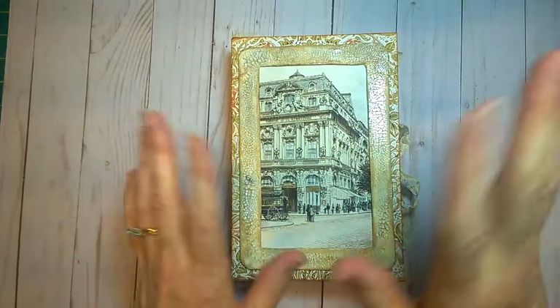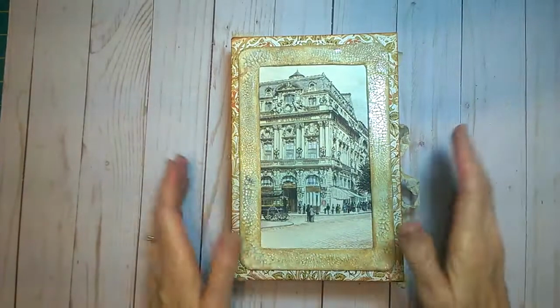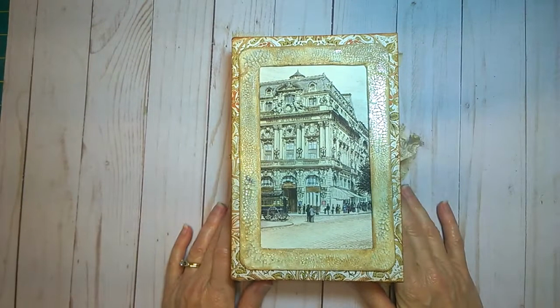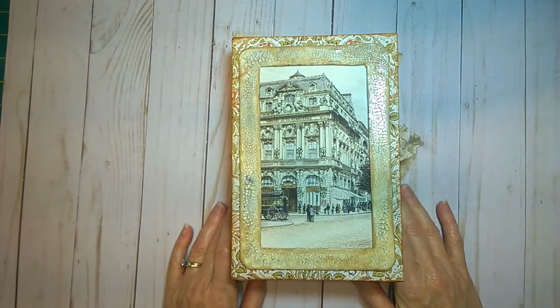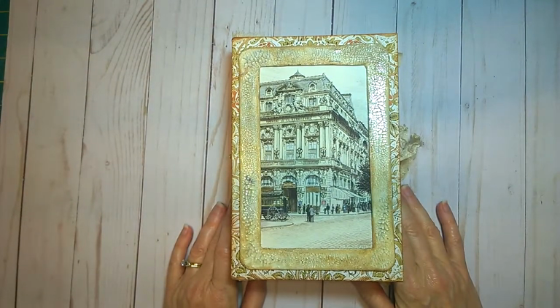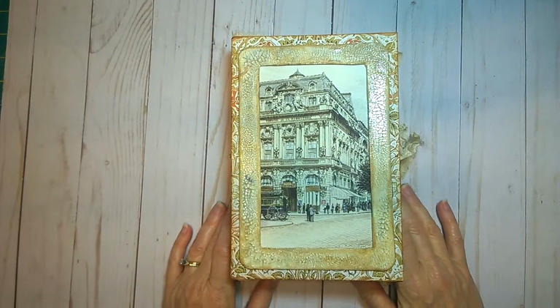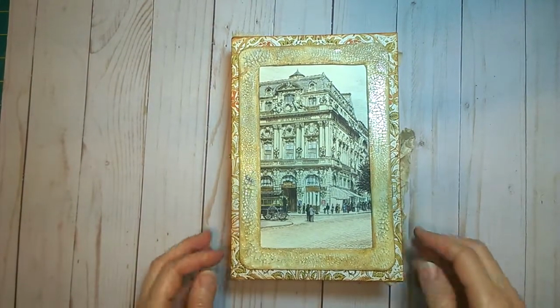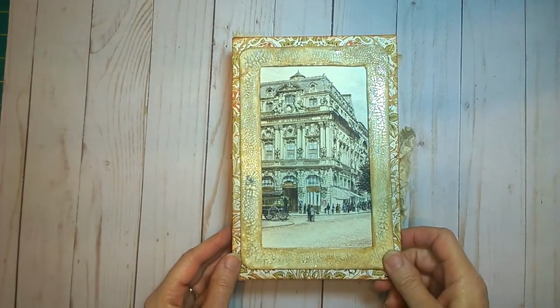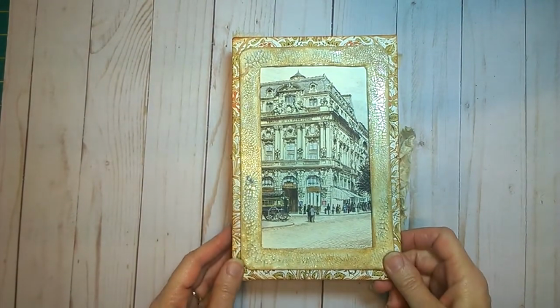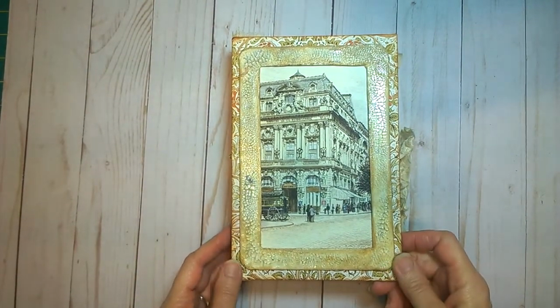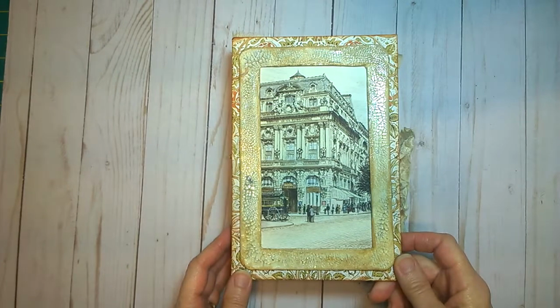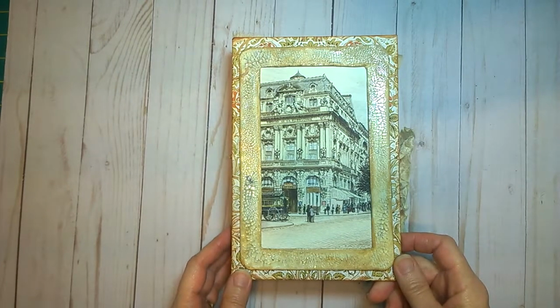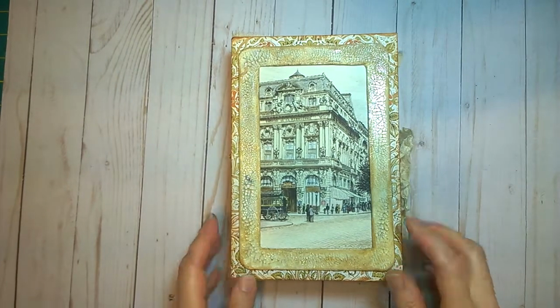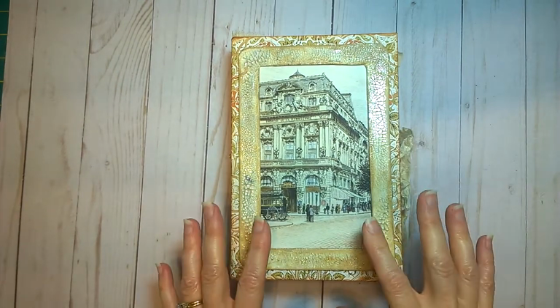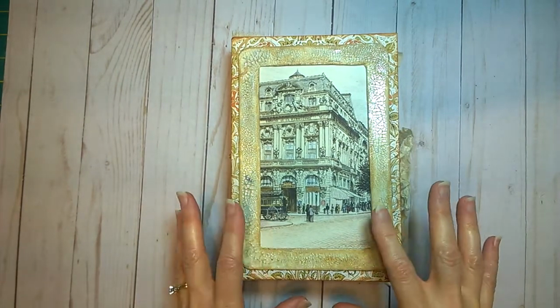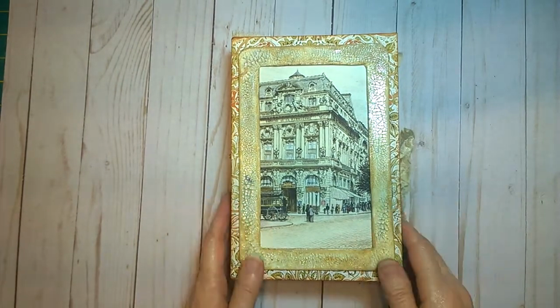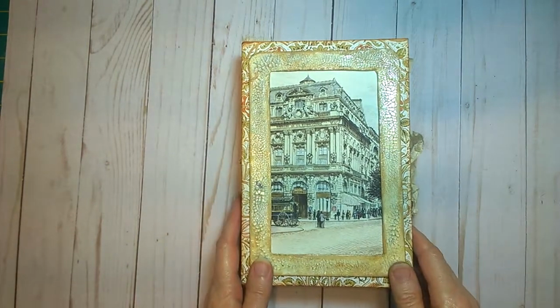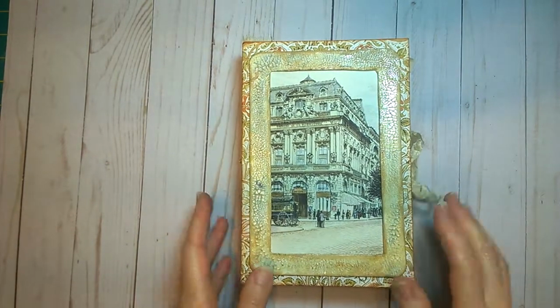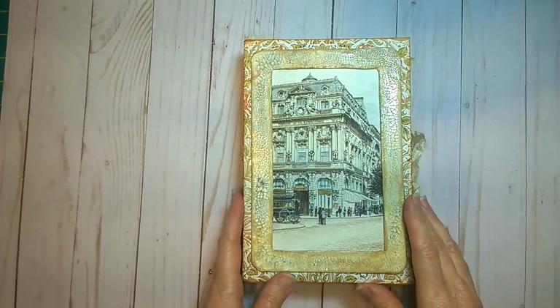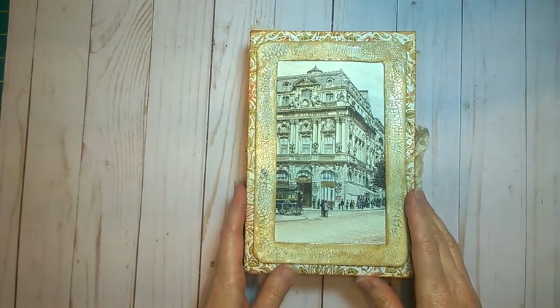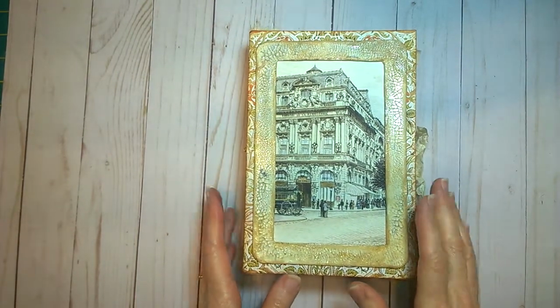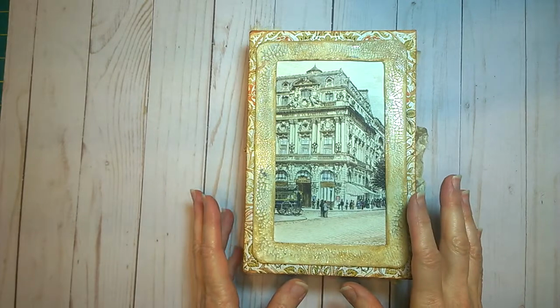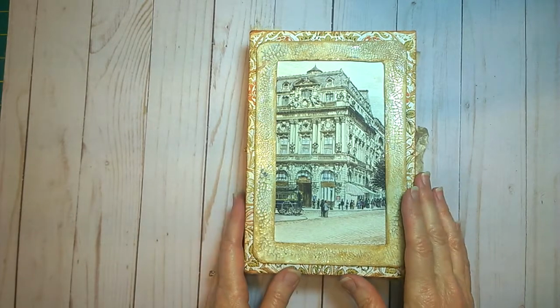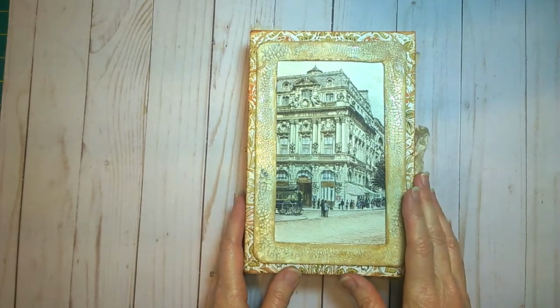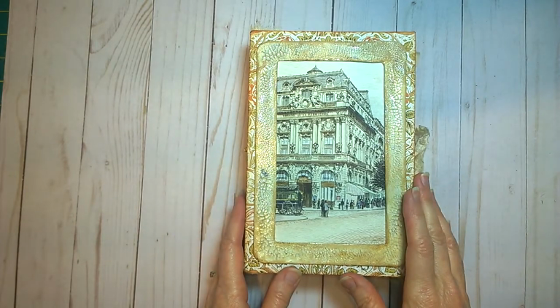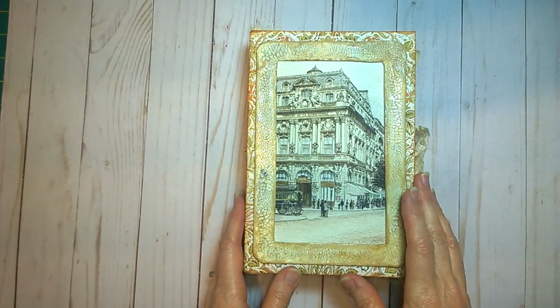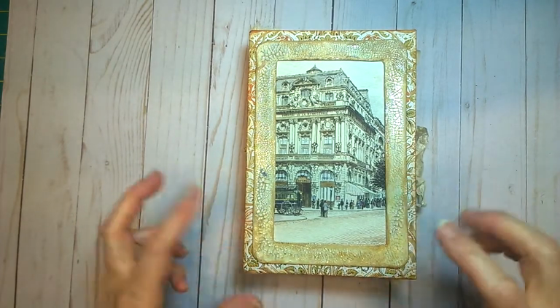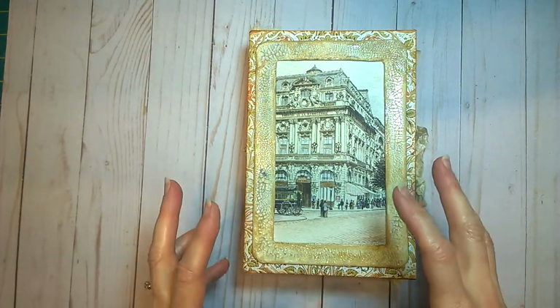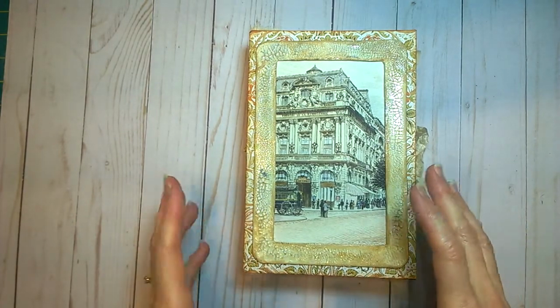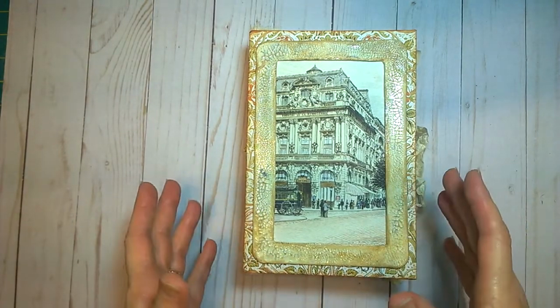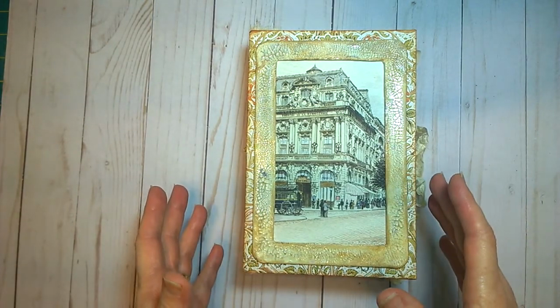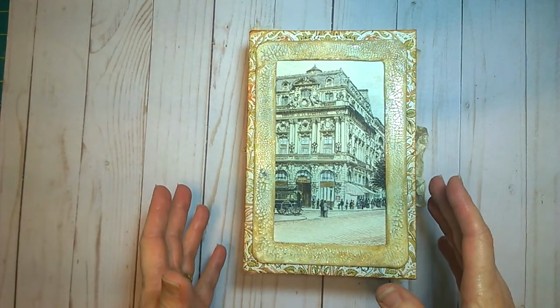Hi everyone, it's Jean from Inkyl Studio. Thanks for stopping by today. I have a project today — I am on the design team for Caroline's Craft Tree, and this is the project I have chosen for this time.